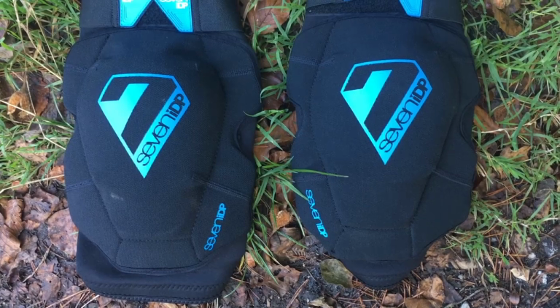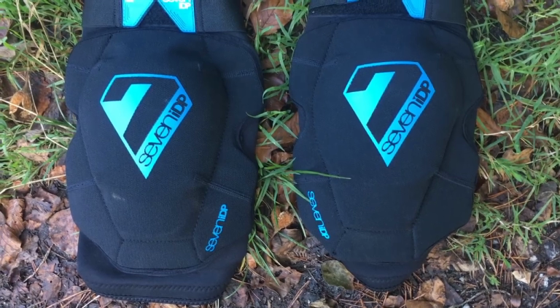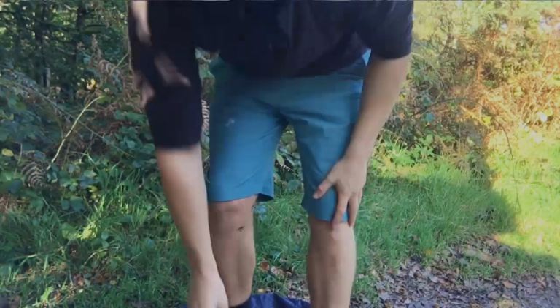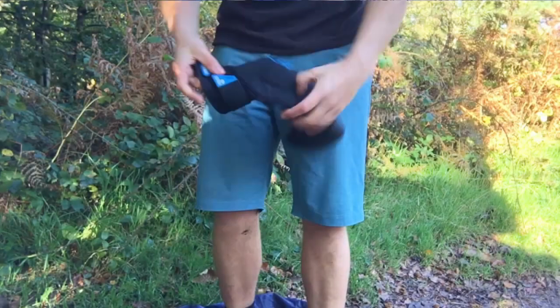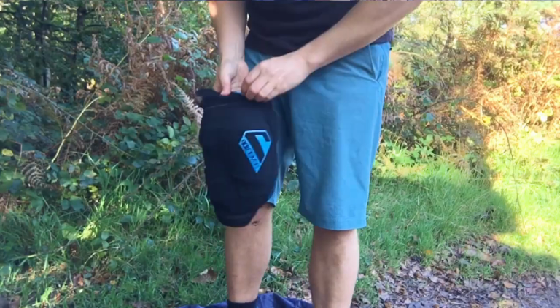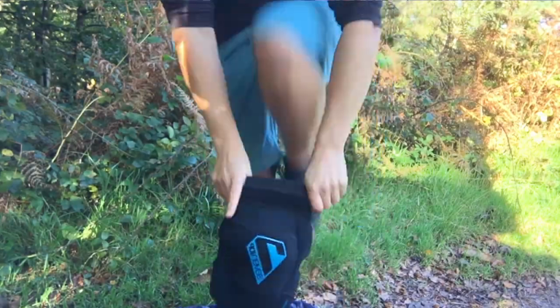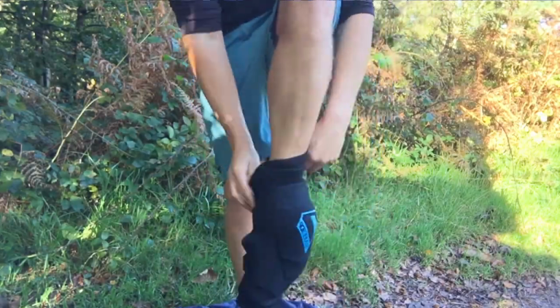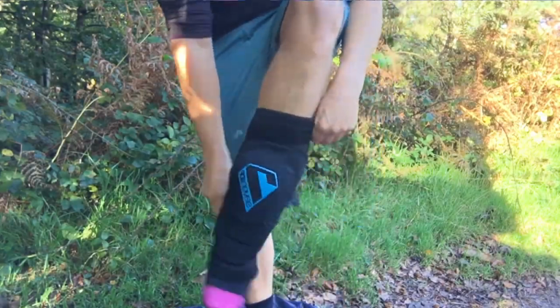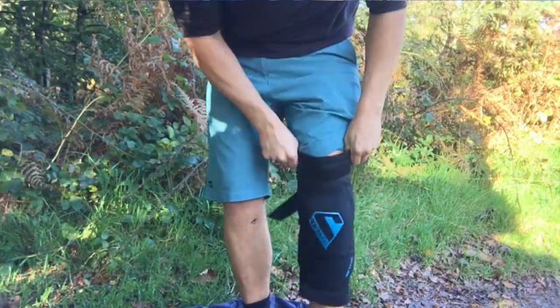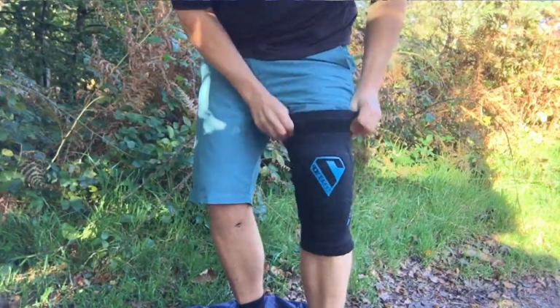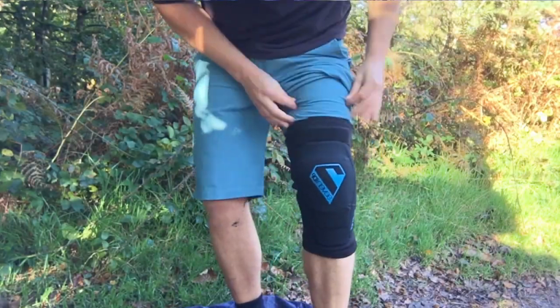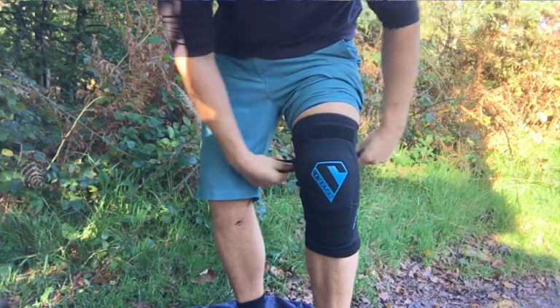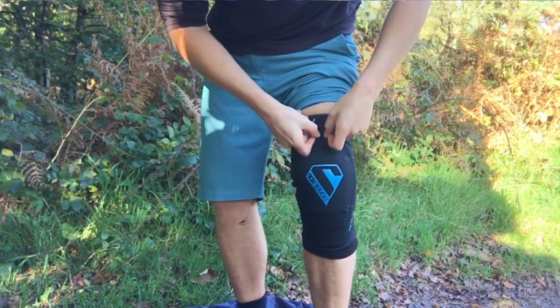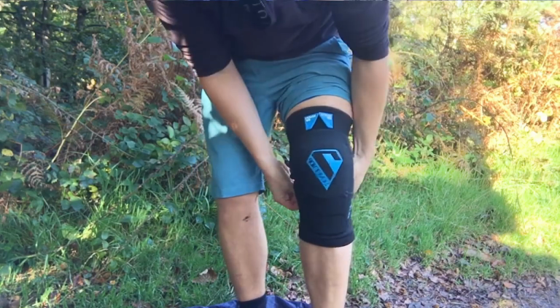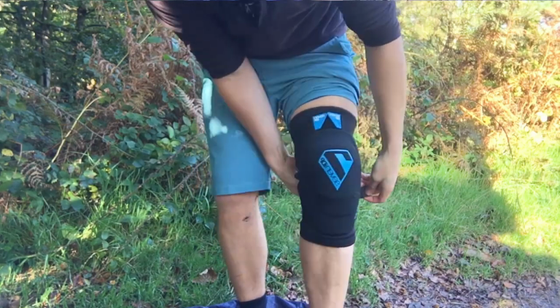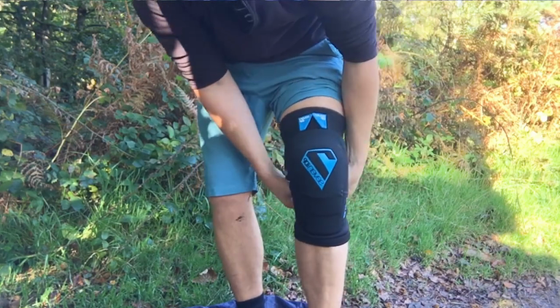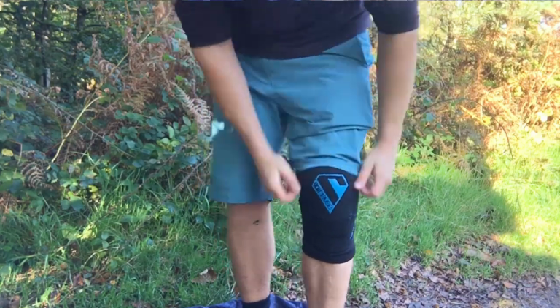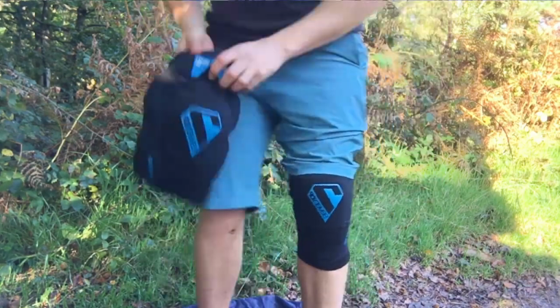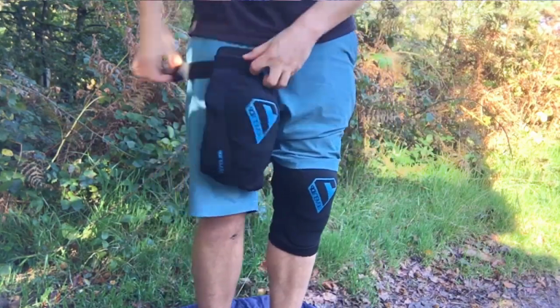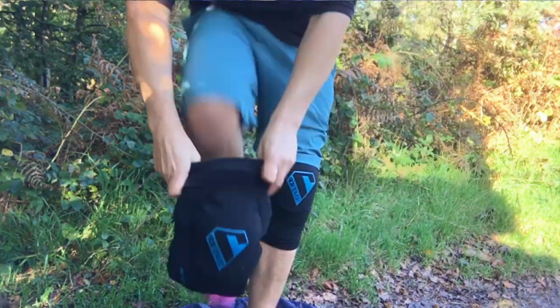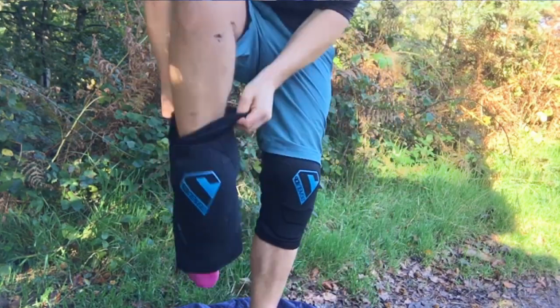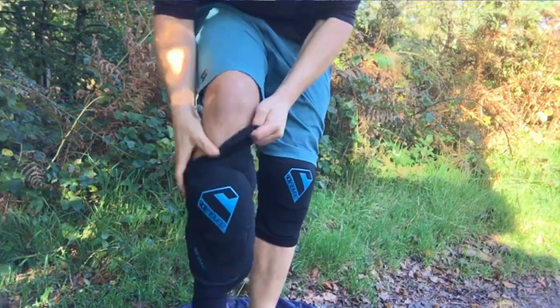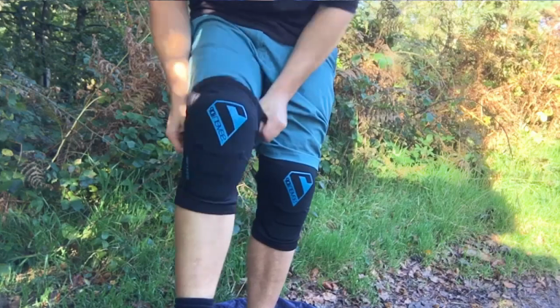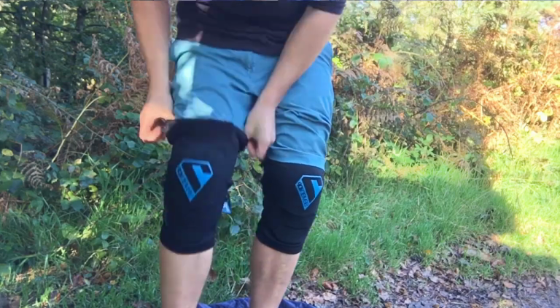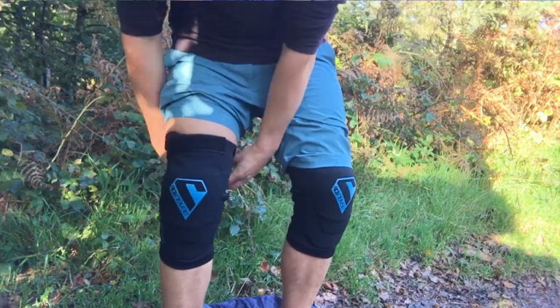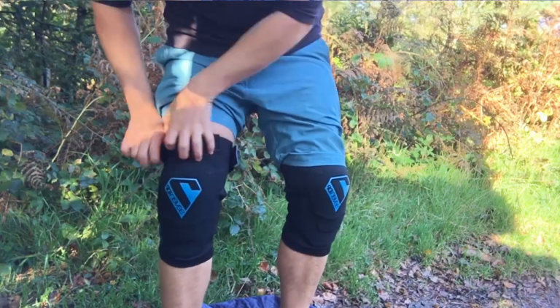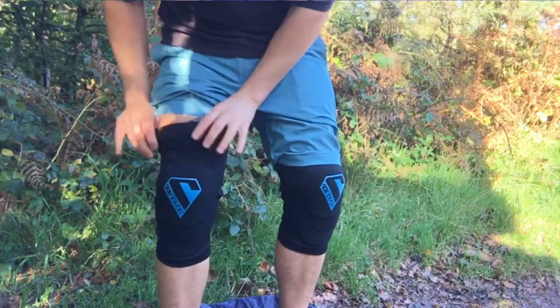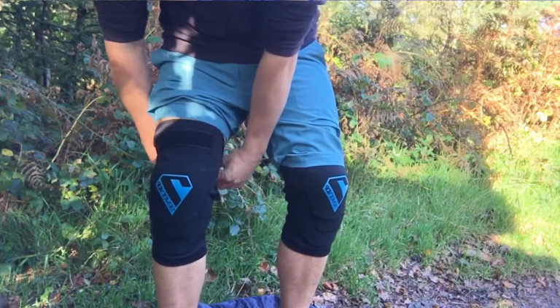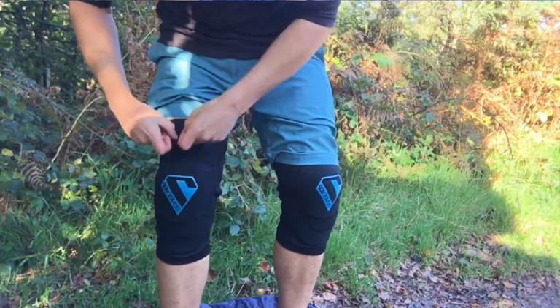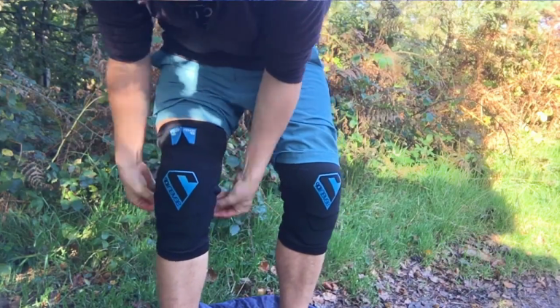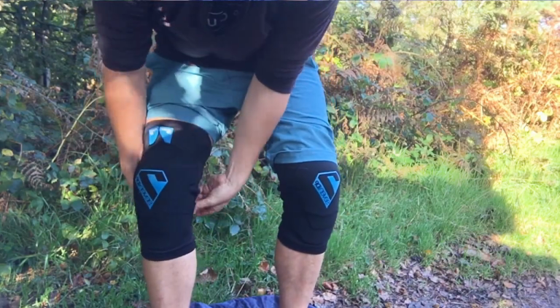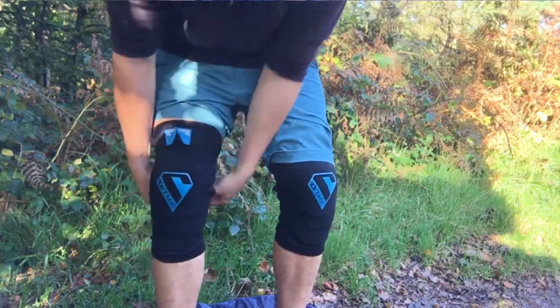They are a one-piece sleeve style design, and with the flexible material at the back of the pad they're easy to put on. One drawback of this one-piece design, however, is that because you have to take your shoes off to put them on, you can't really keep taking the pads on and off if you're out for a long day's ride.